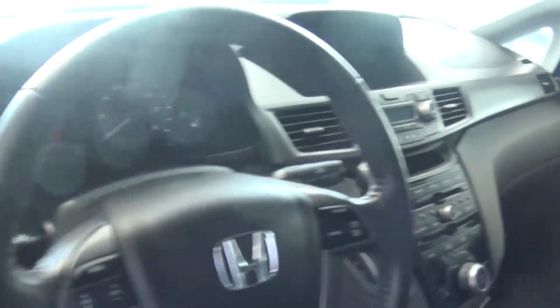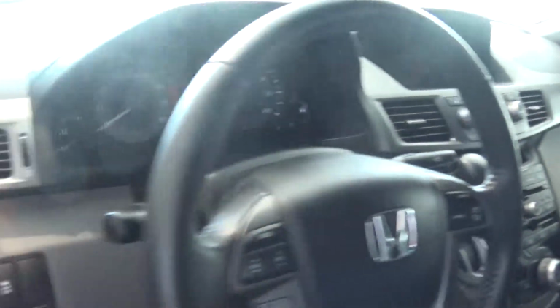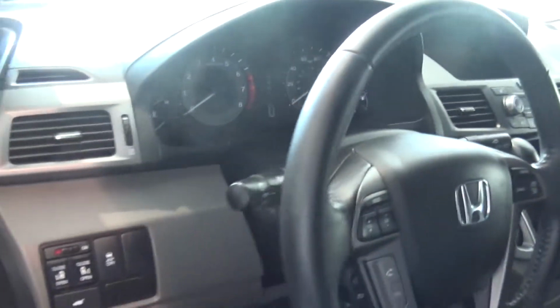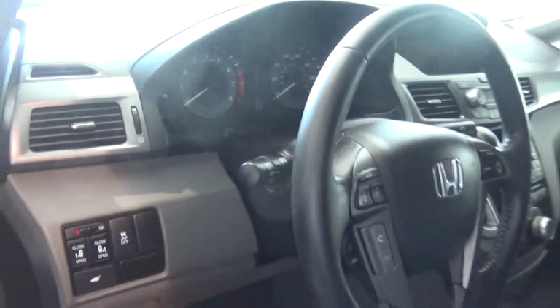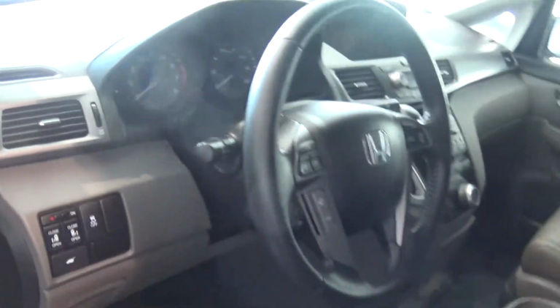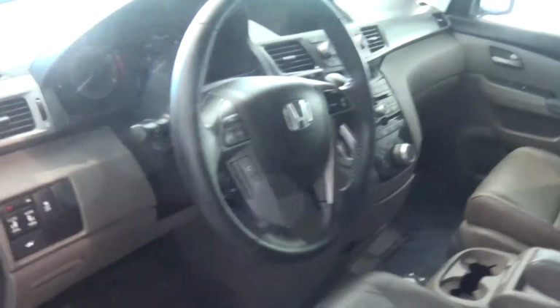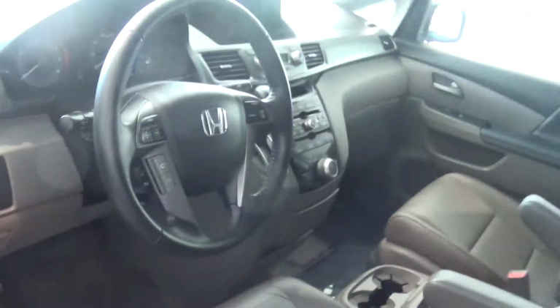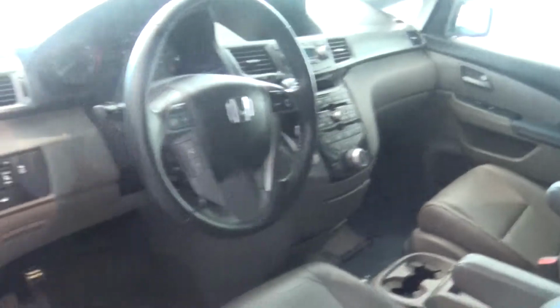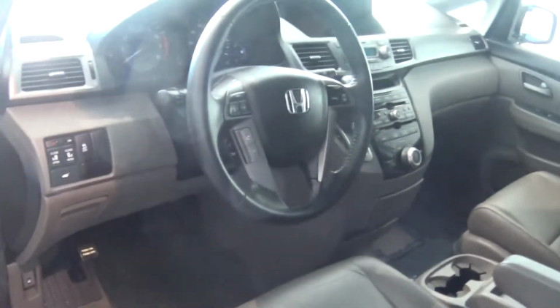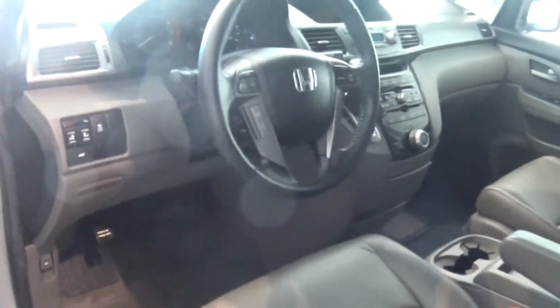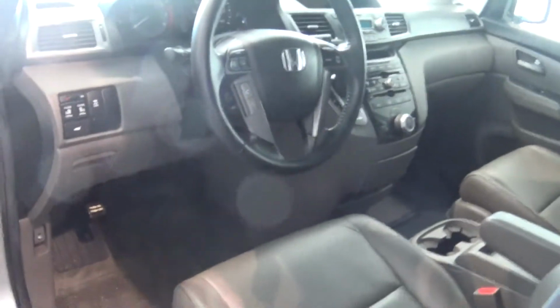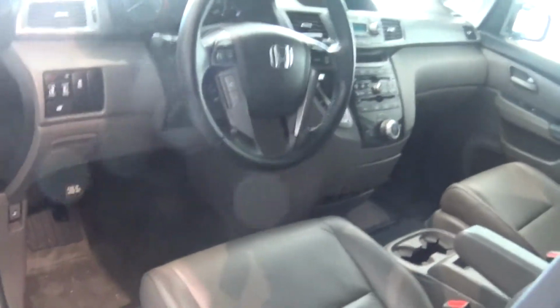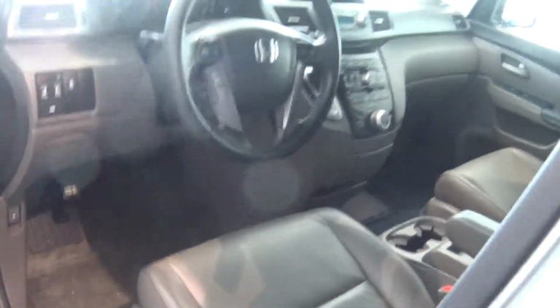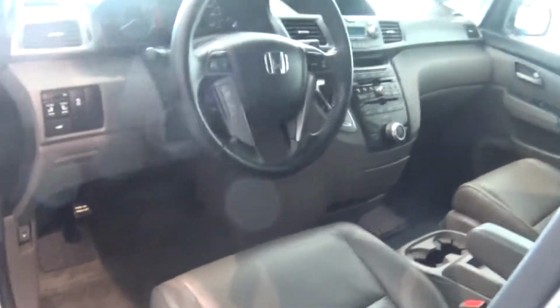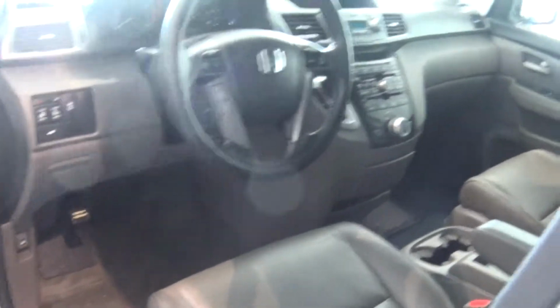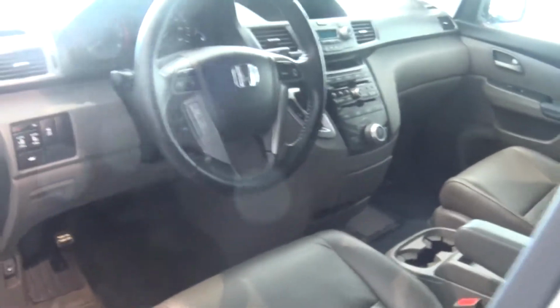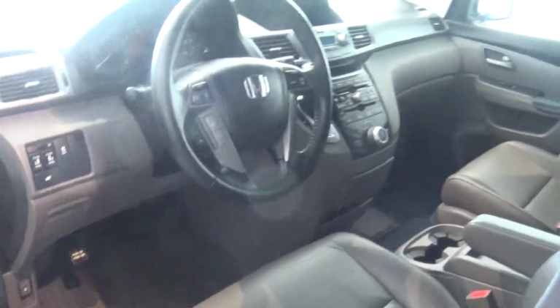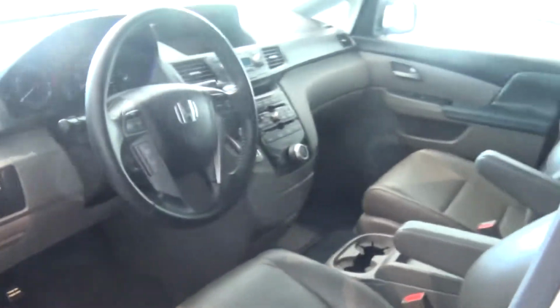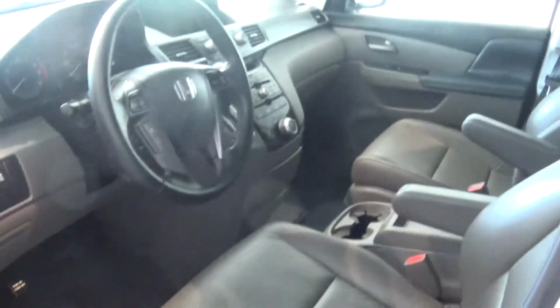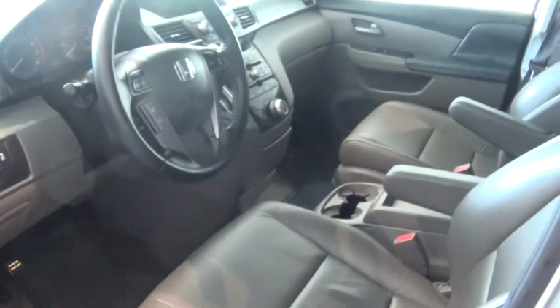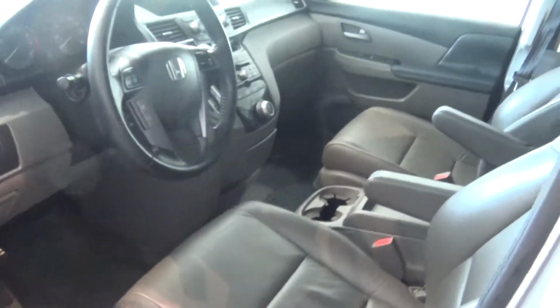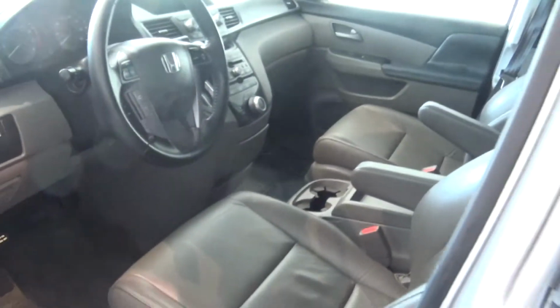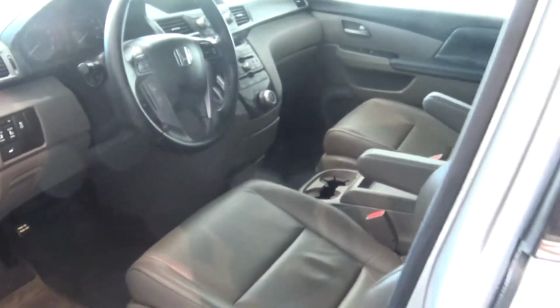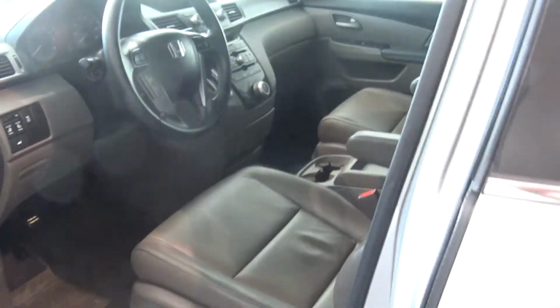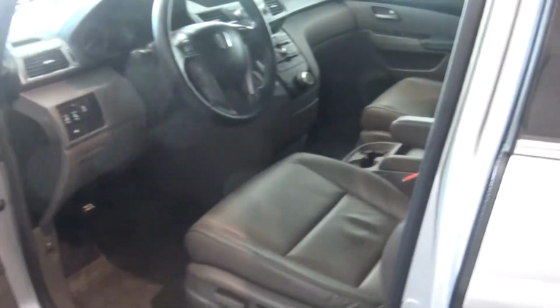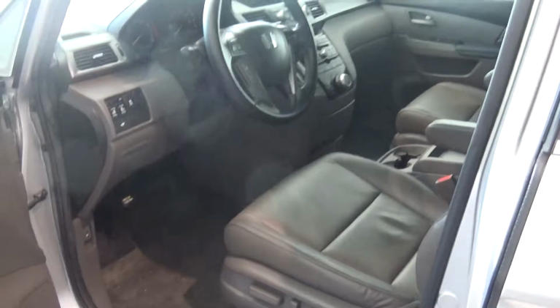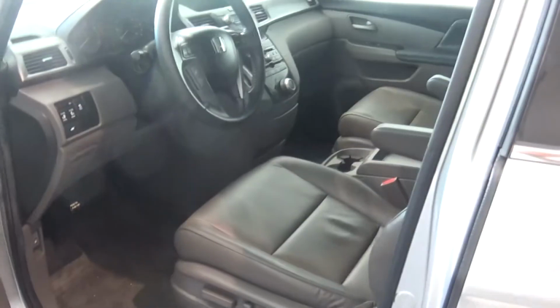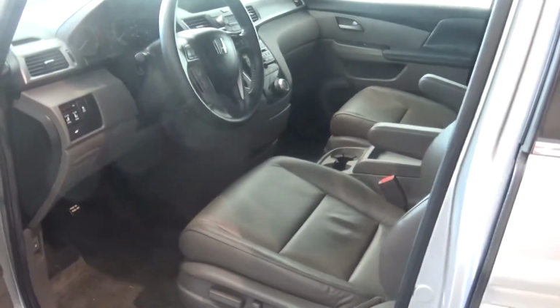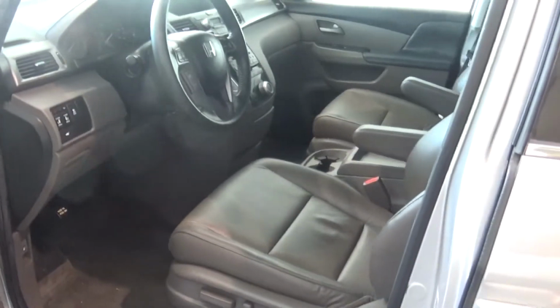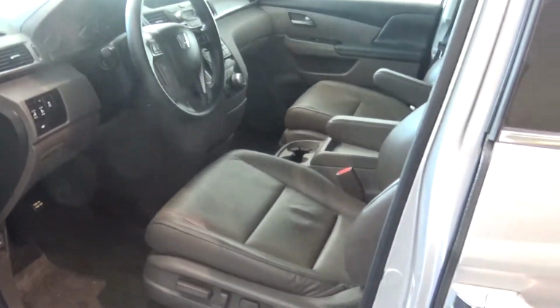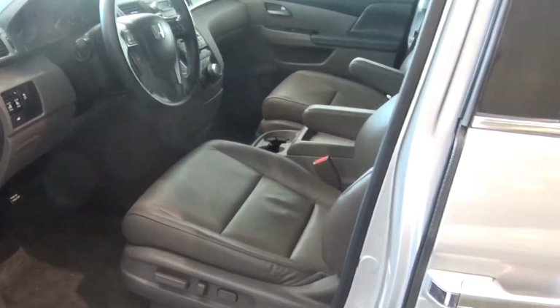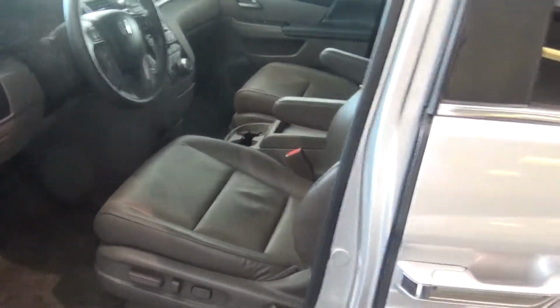I'm gonna open the back door for you so you can see how that works. Everything is fine — it's just that nice a vehicle.